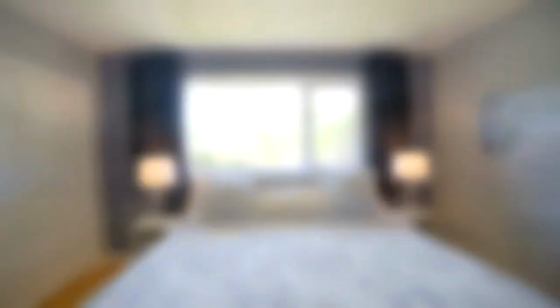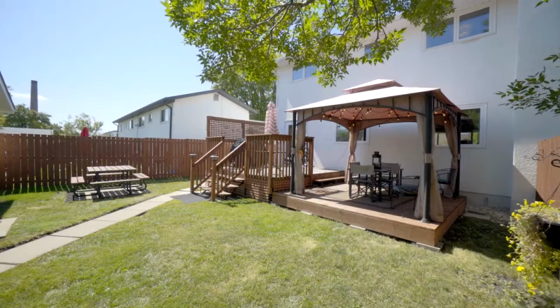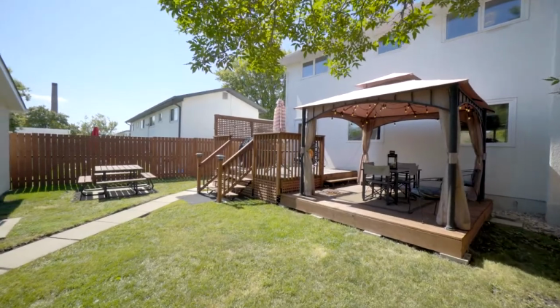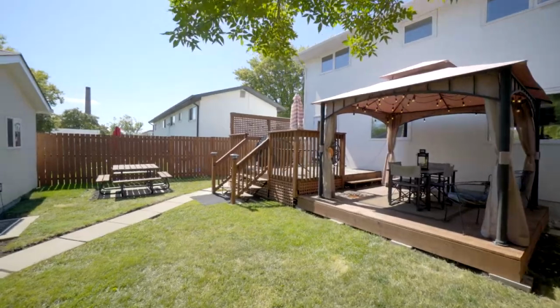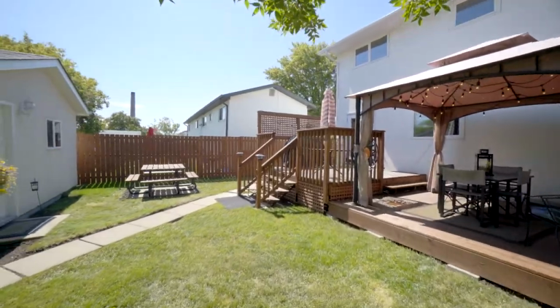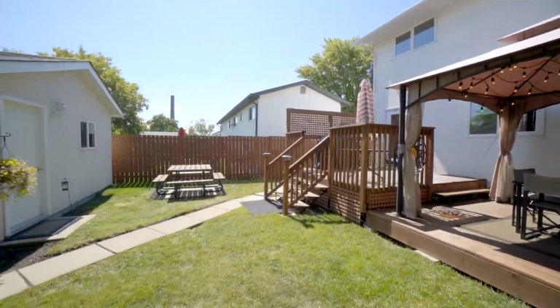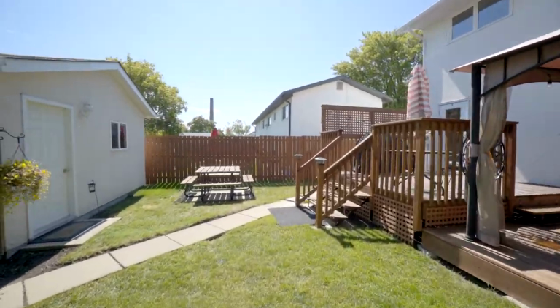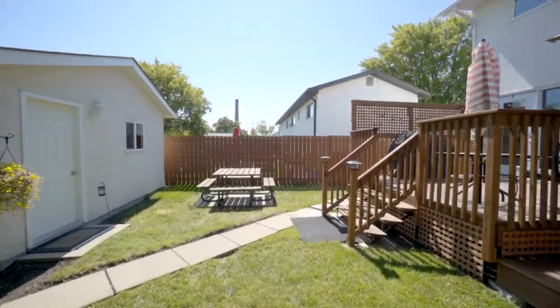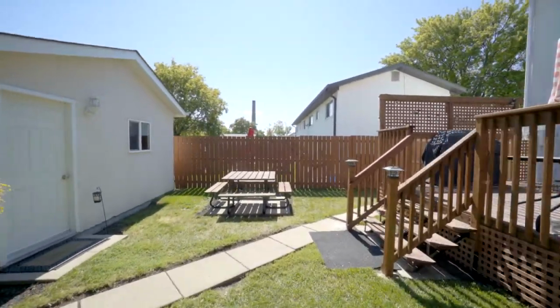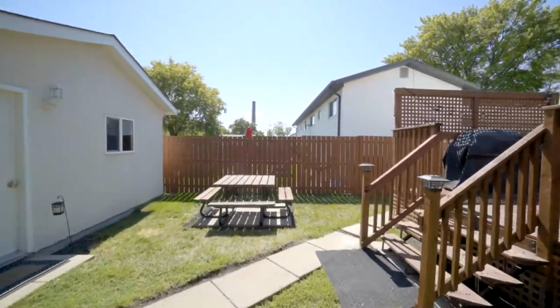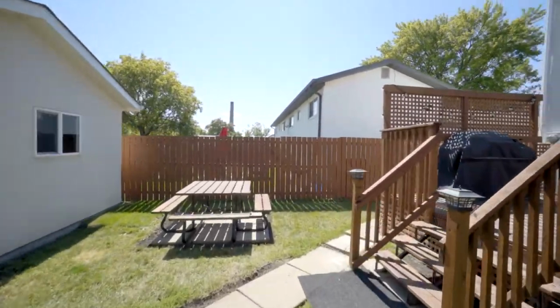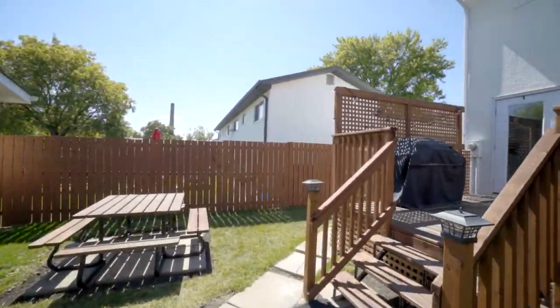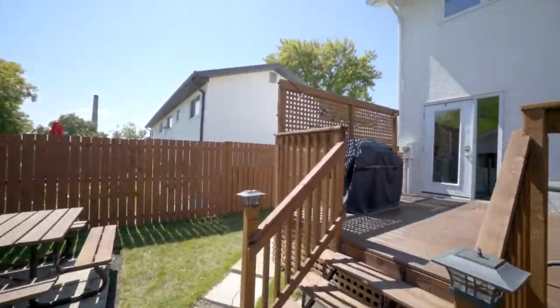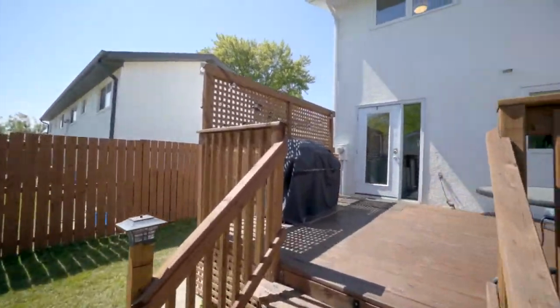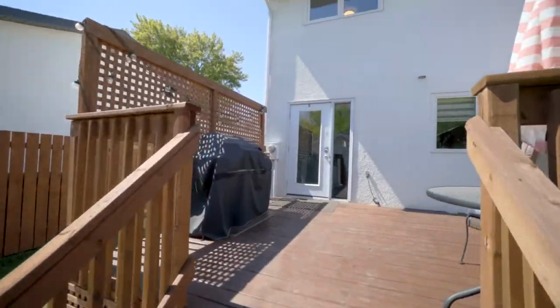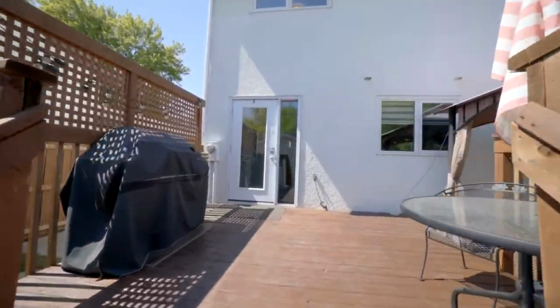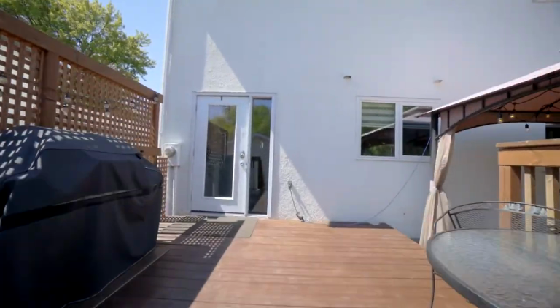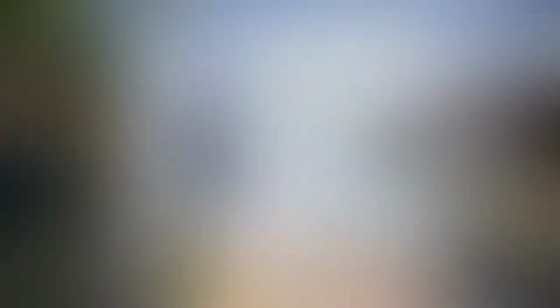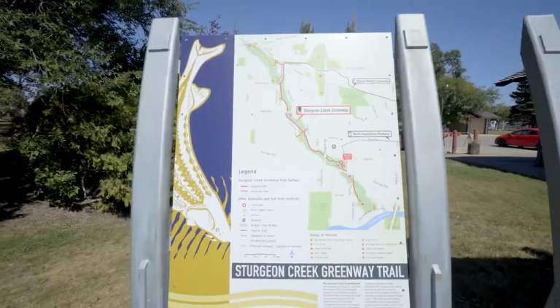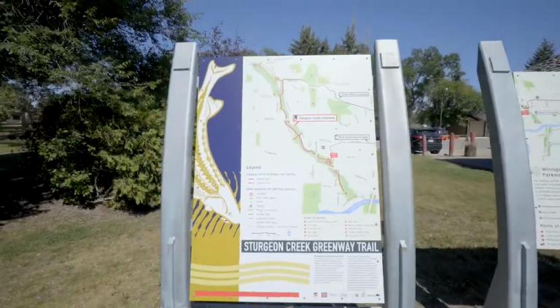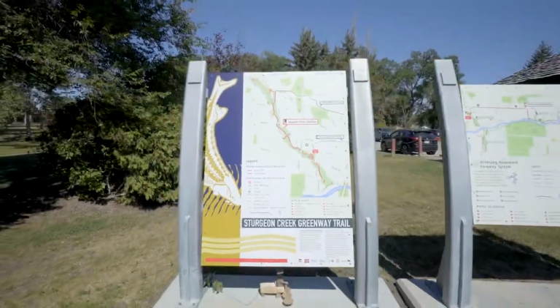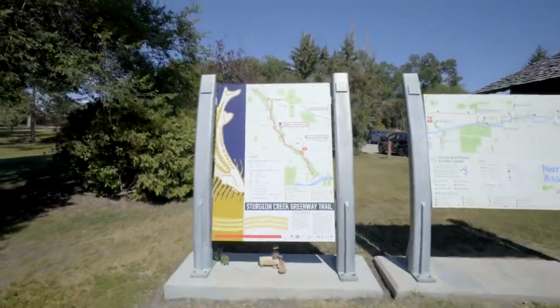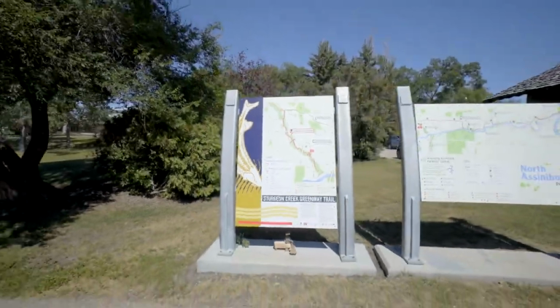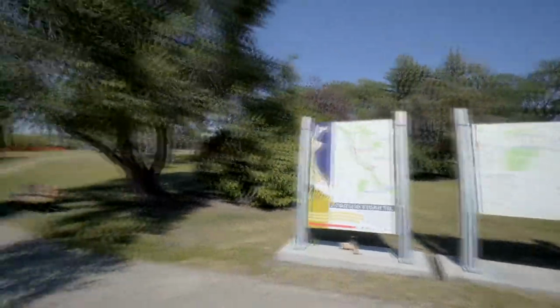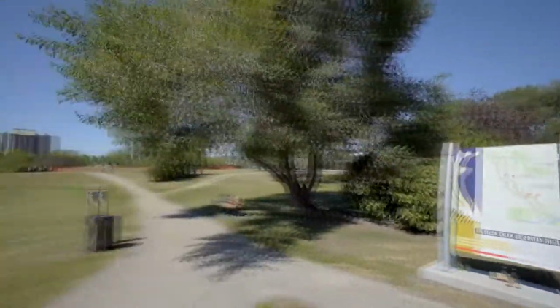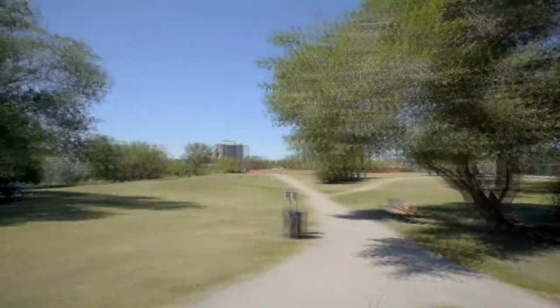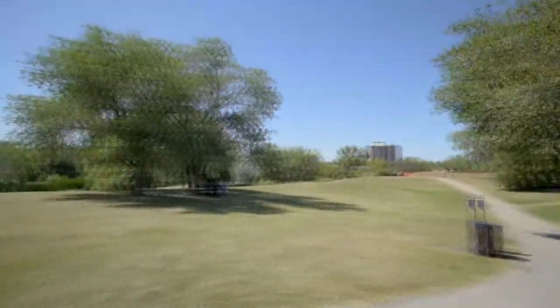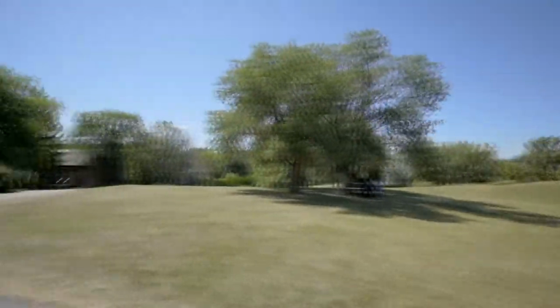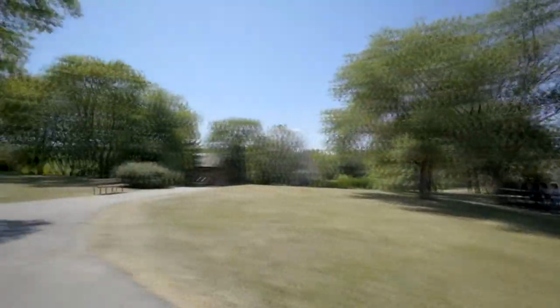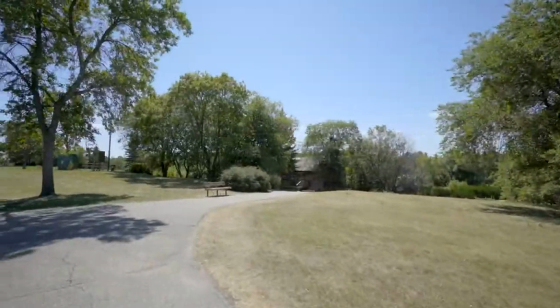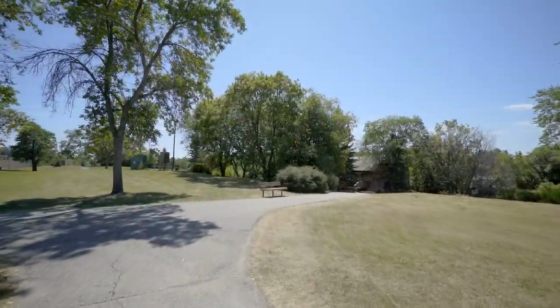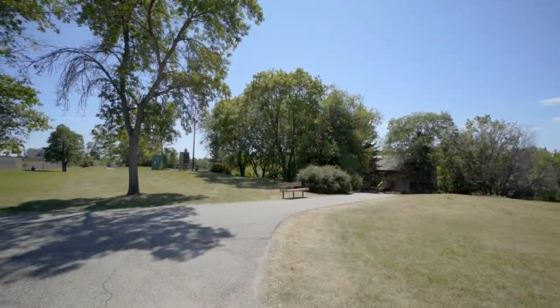Here we are in the fully fenced backyard with newer deck and single detached garage plus parking pad. And don't forget, we're just steps away from Sturgeon Creek Trail, which is great for biking, running or walking the dog. This home truly has so much to offer.